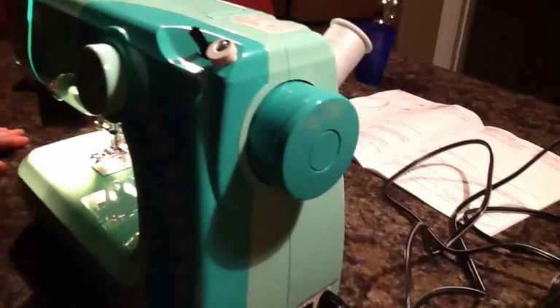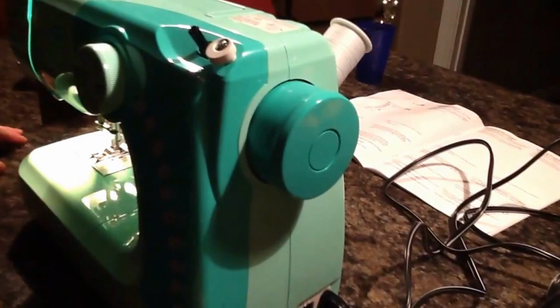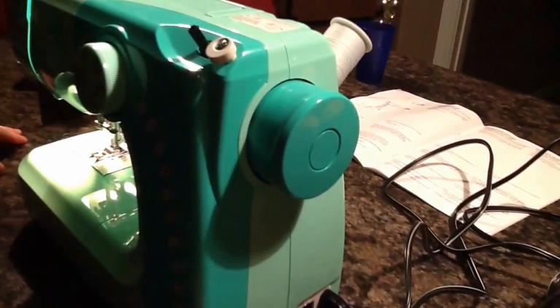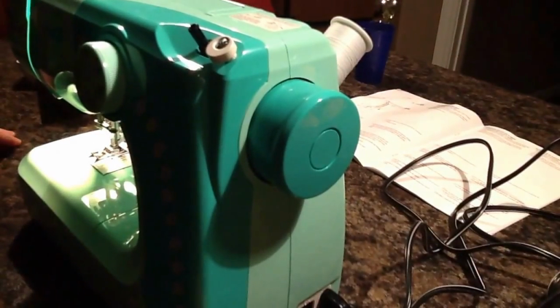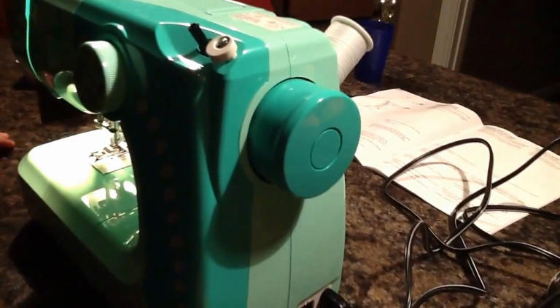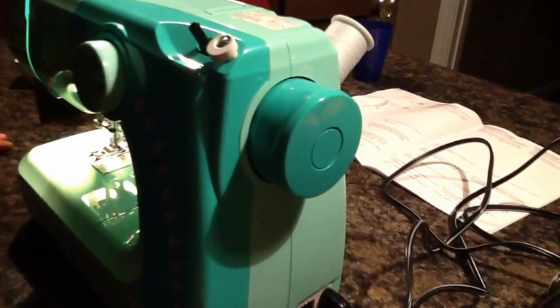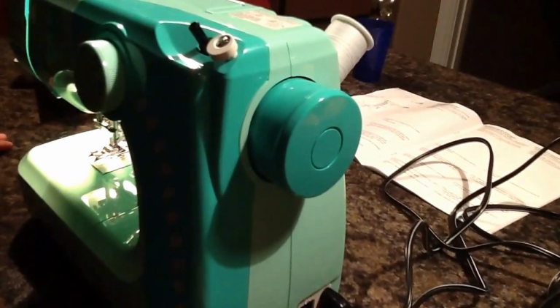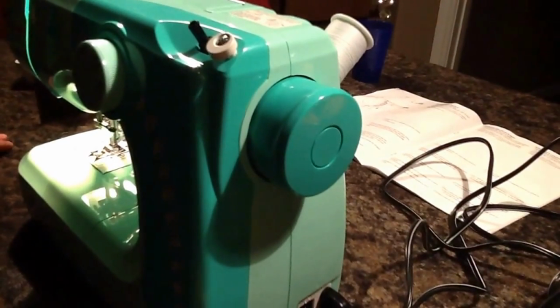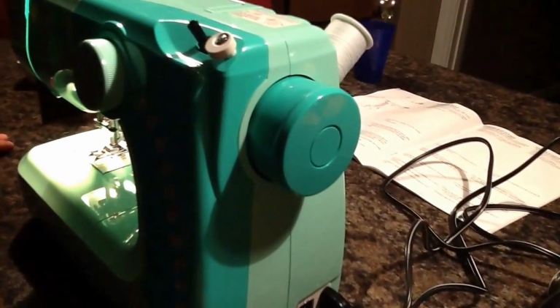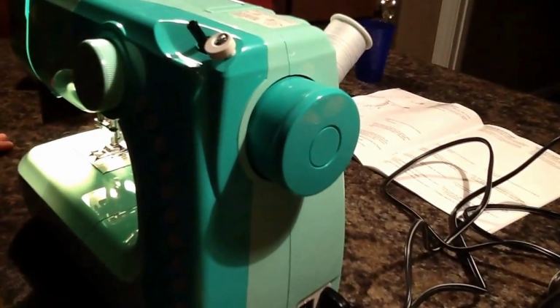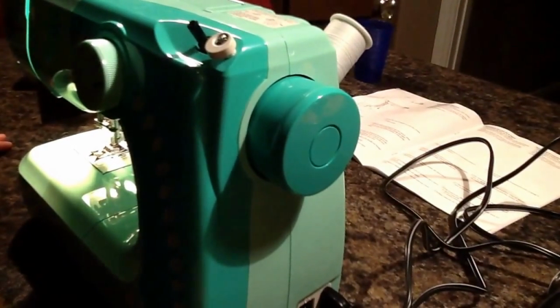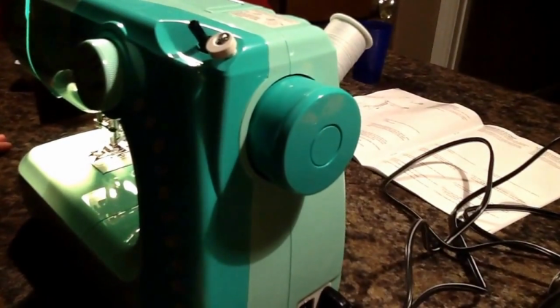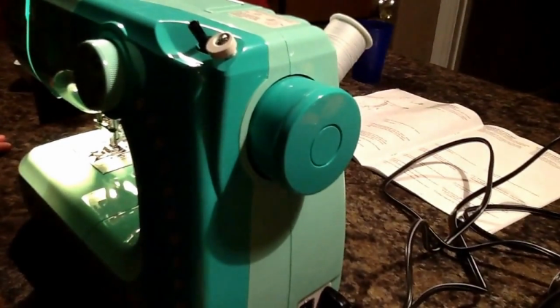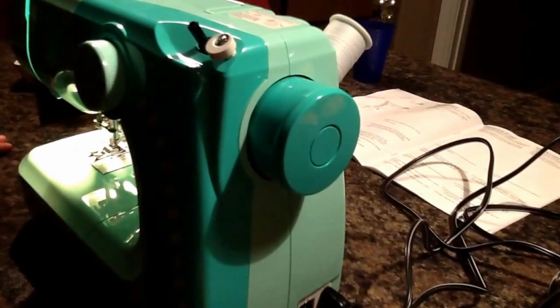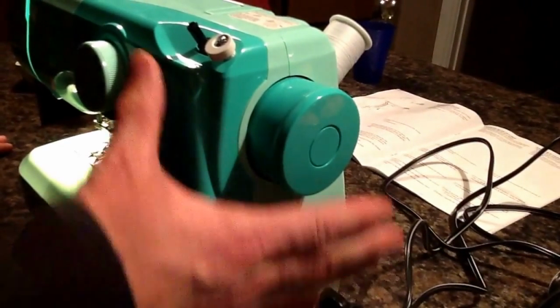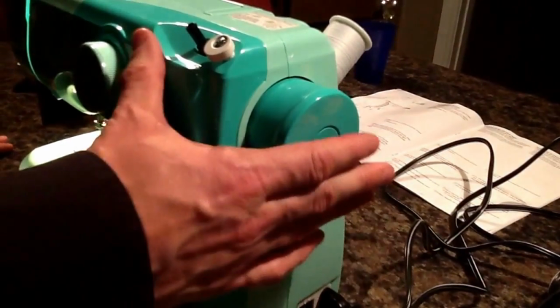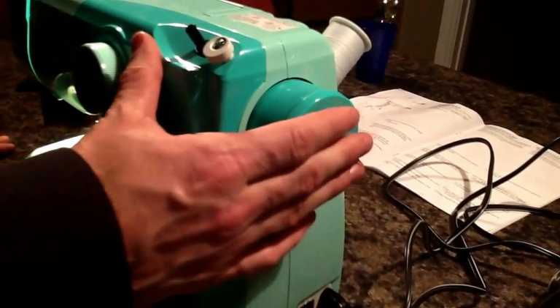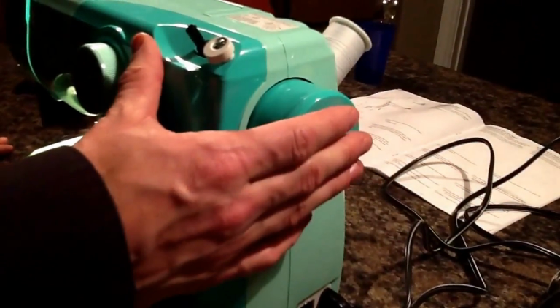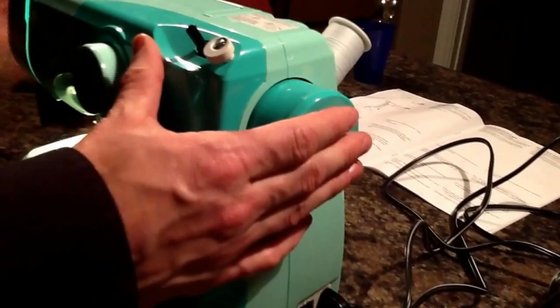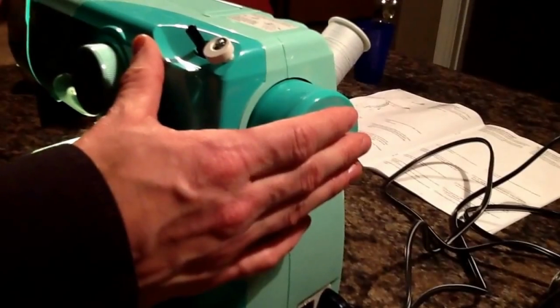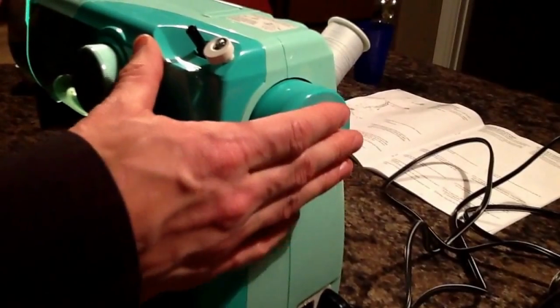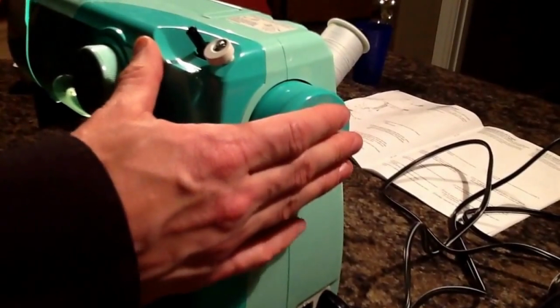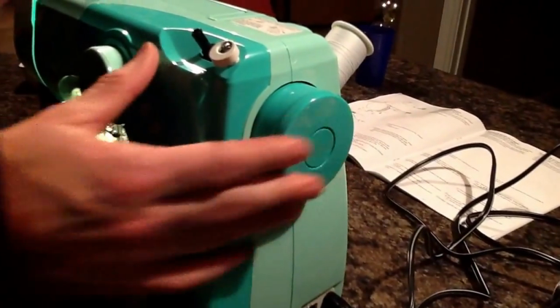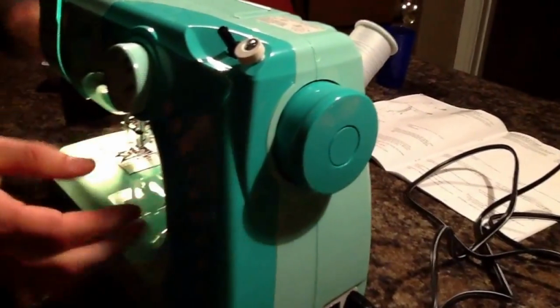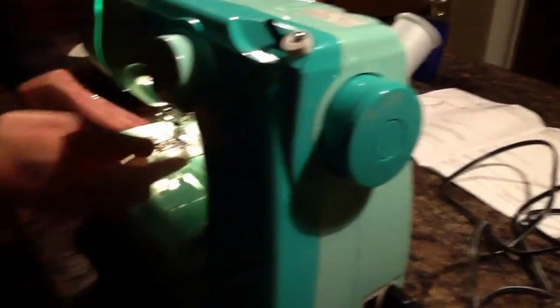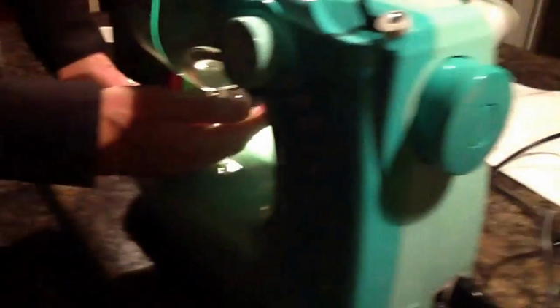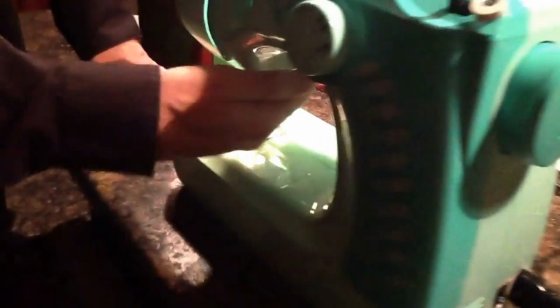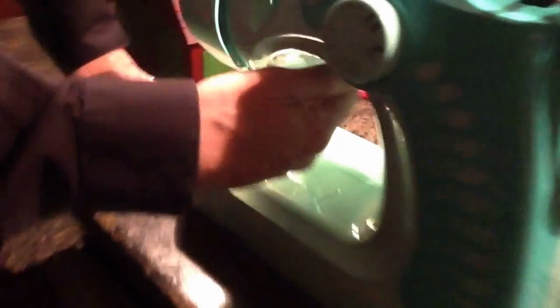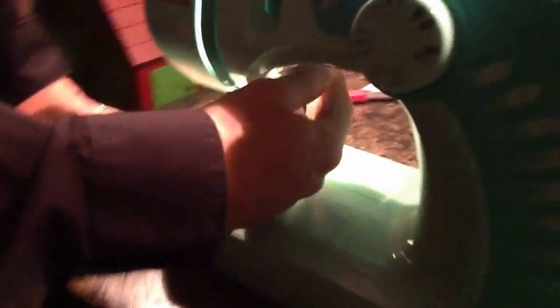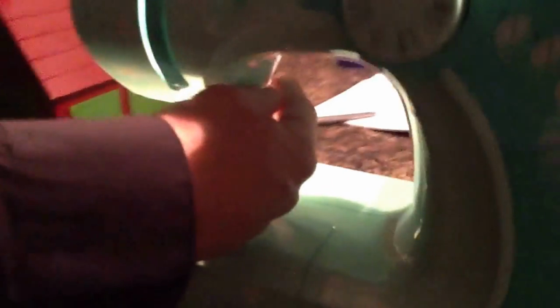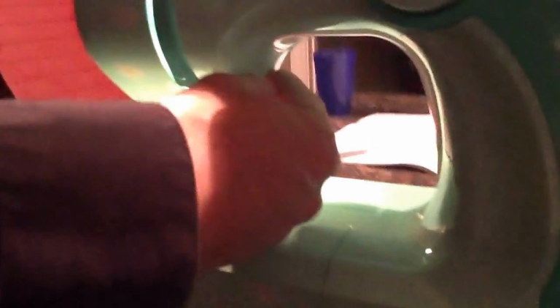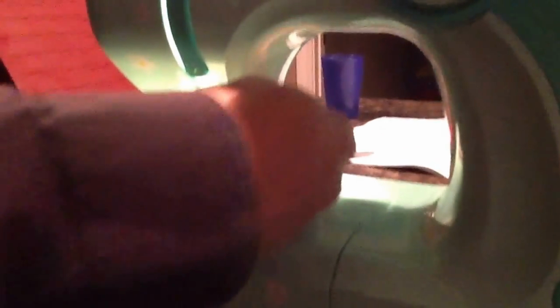This is how to thread the Hello Kitty sewing machine. First, make sure the clutch is pushed in, then raise the foot on the sewing machine with this lever.